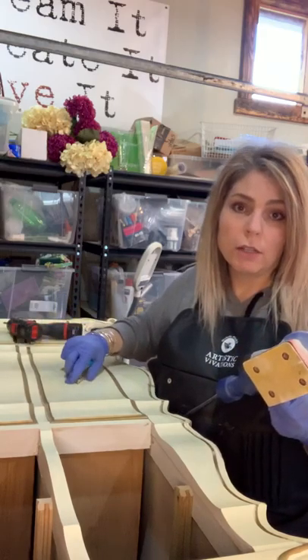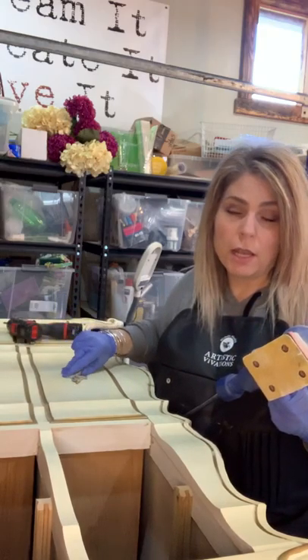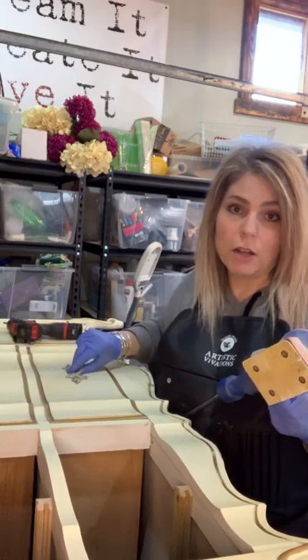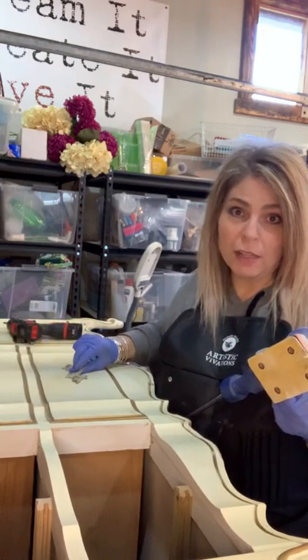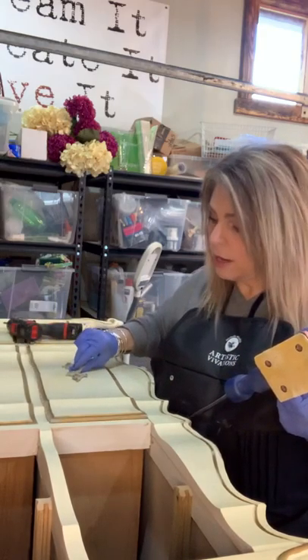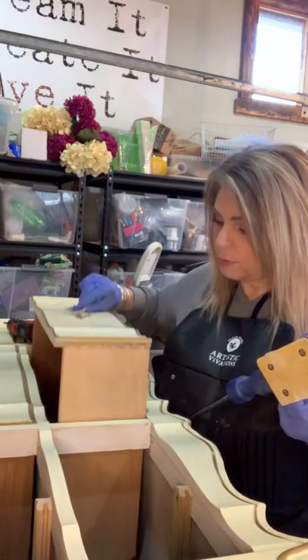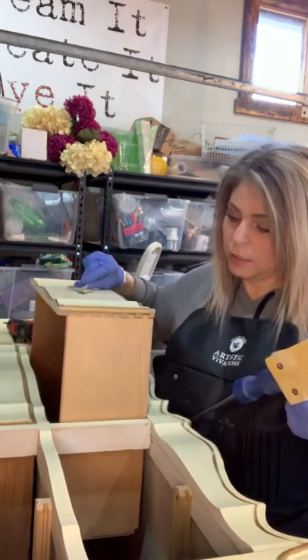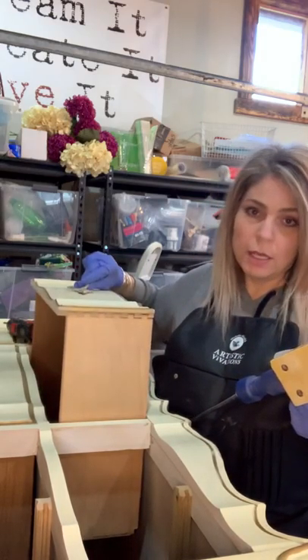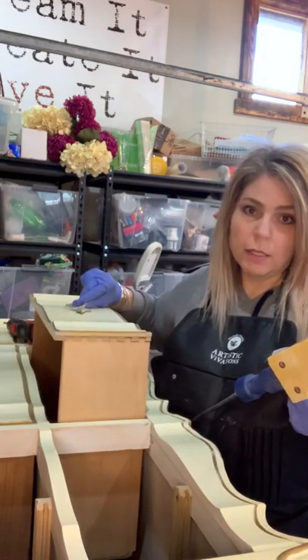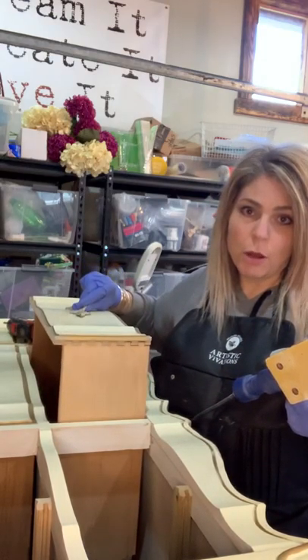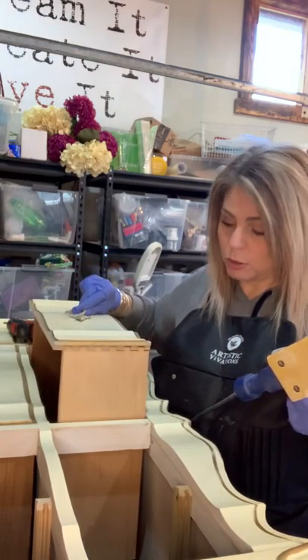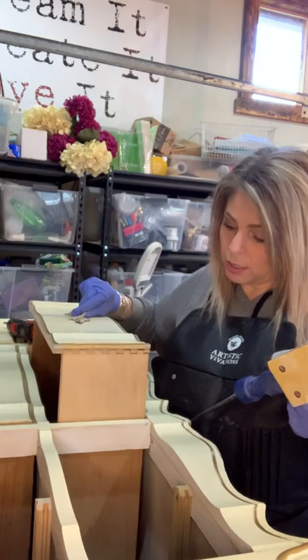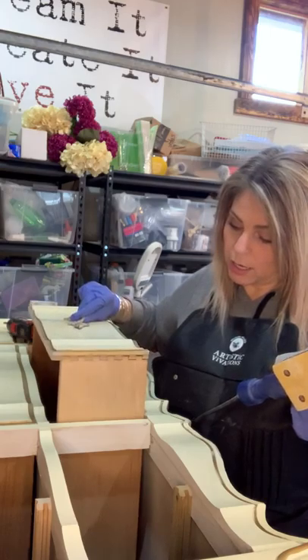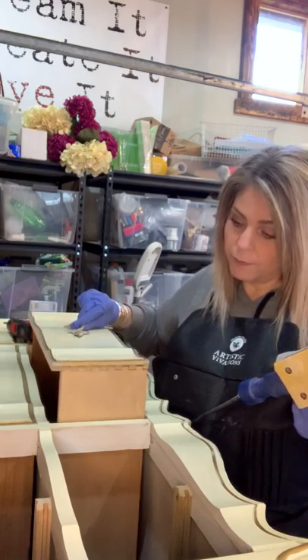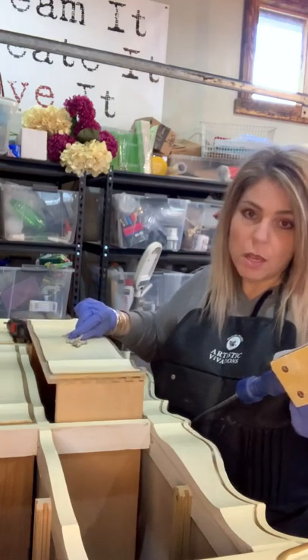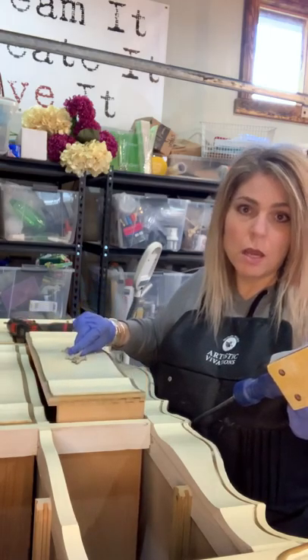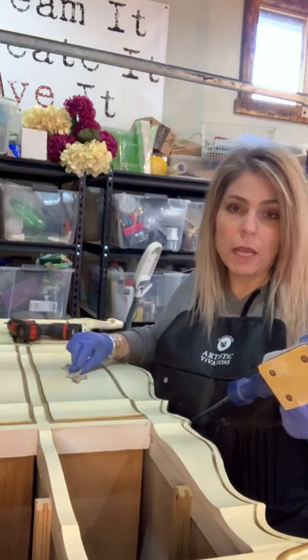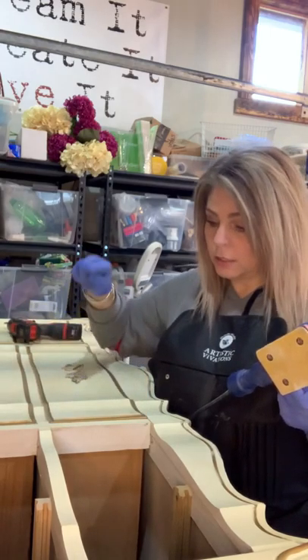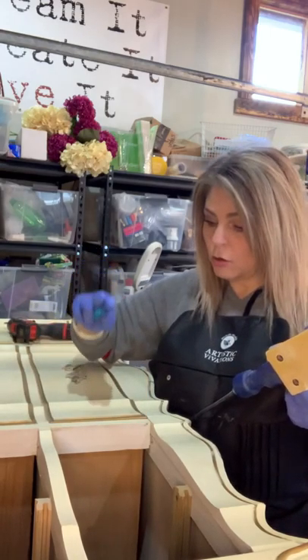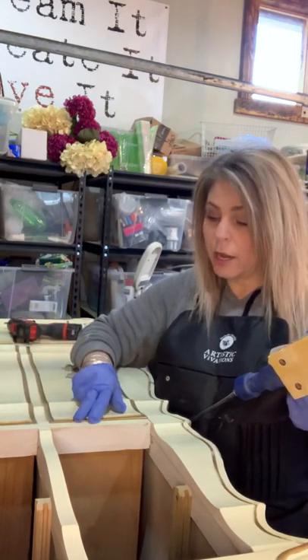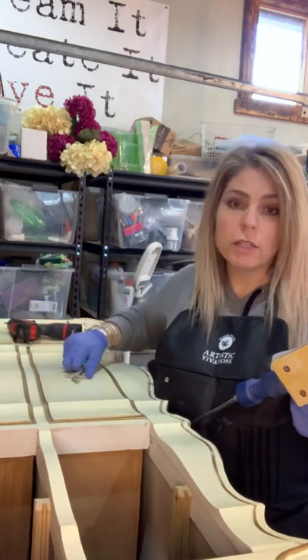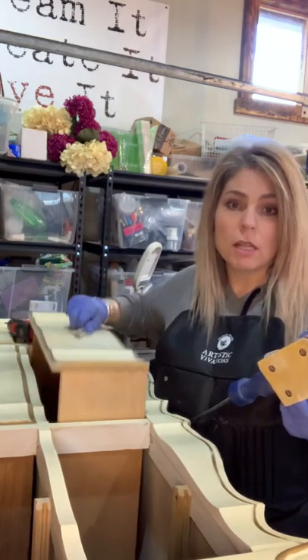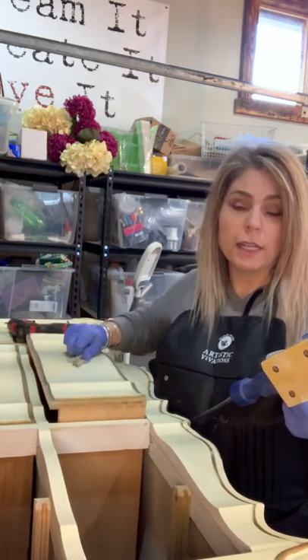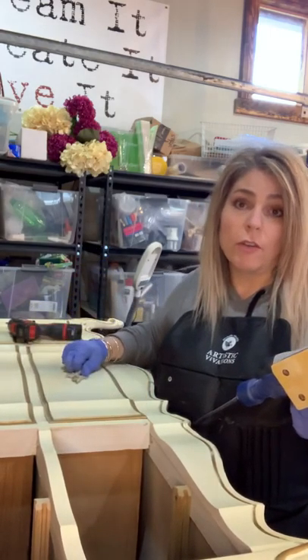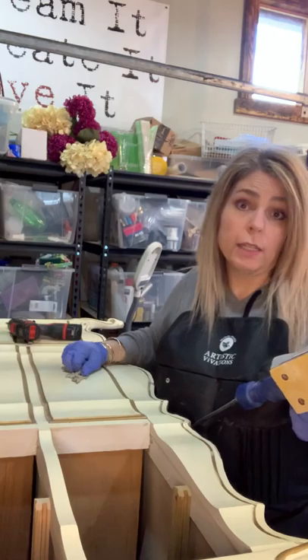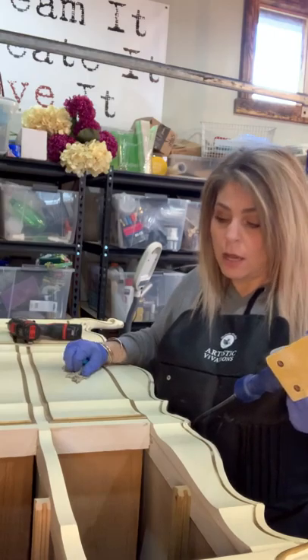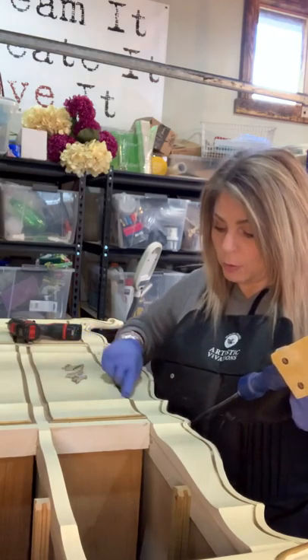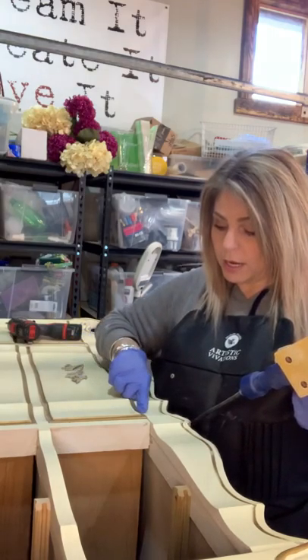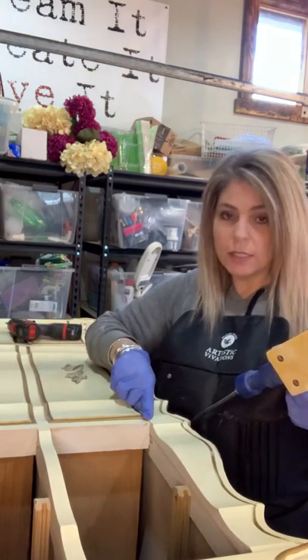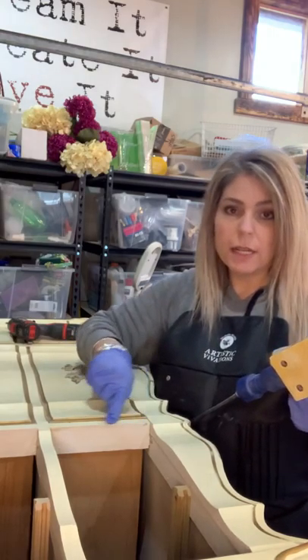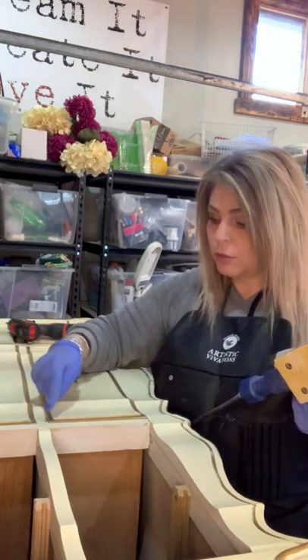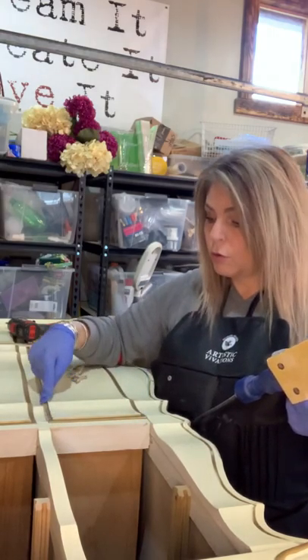I had my daughter Haley do that for me — I give her props — but she's not here today. So now the drawers slide in and out fine, but we did have to sand down the corners.